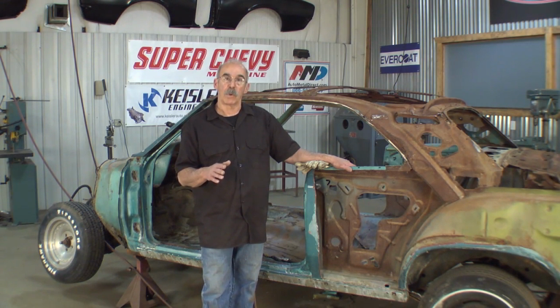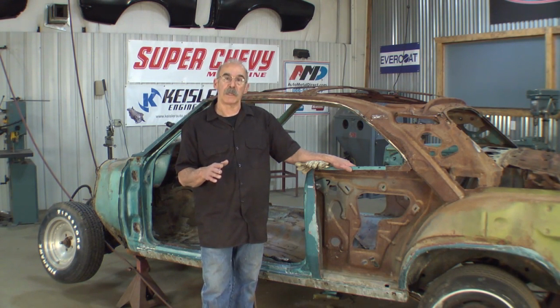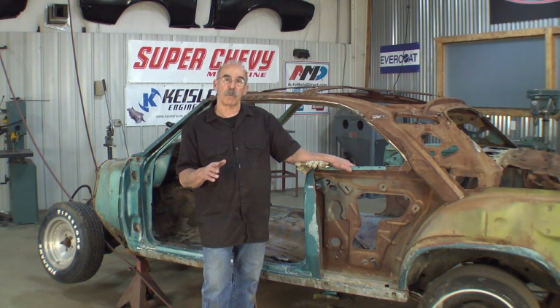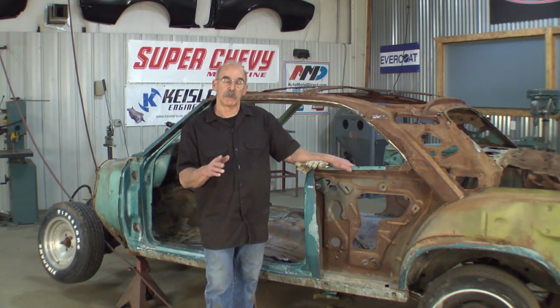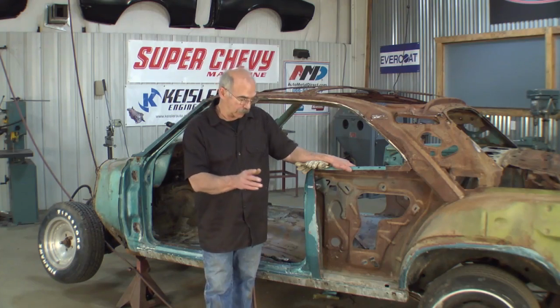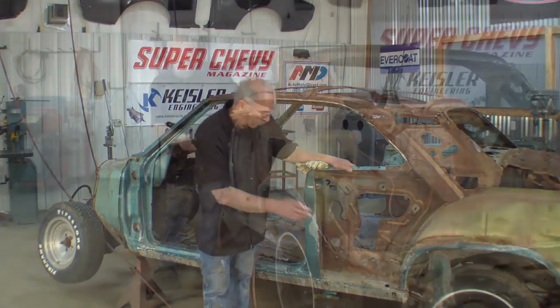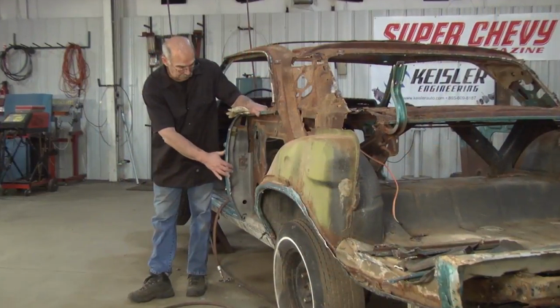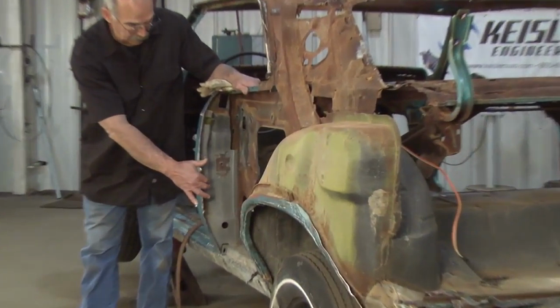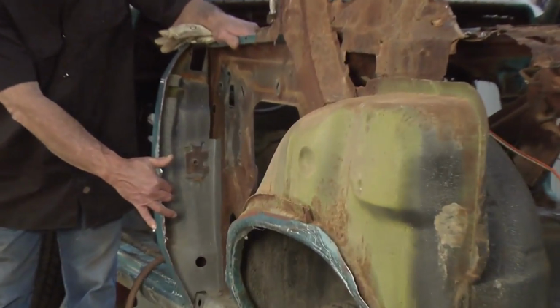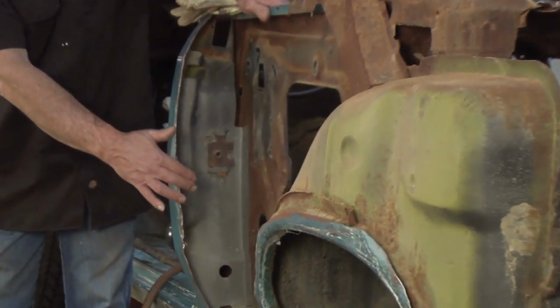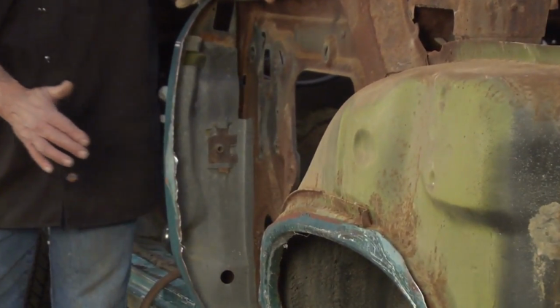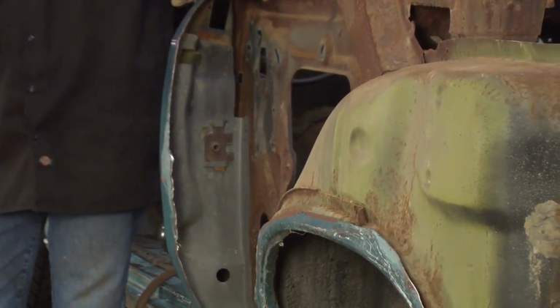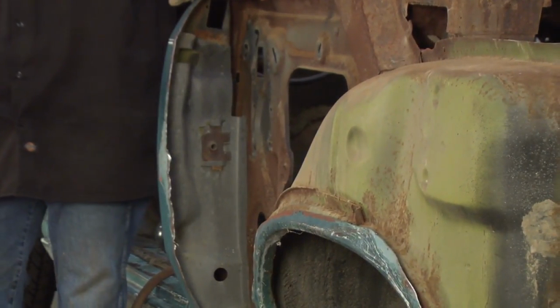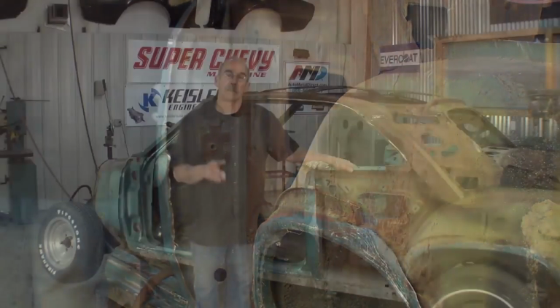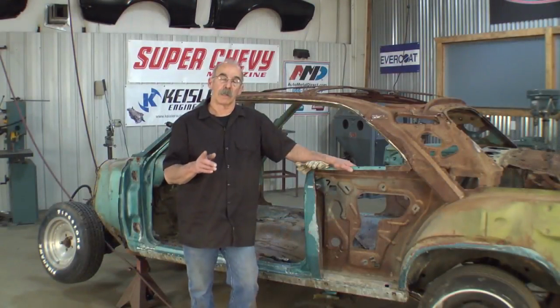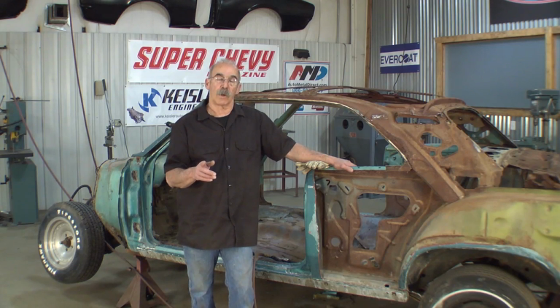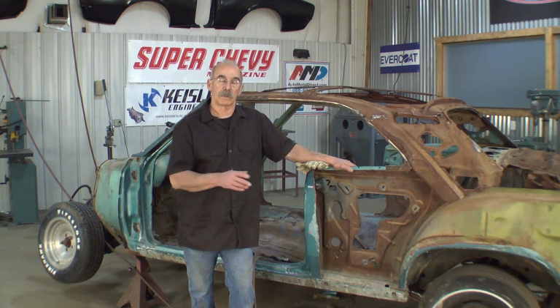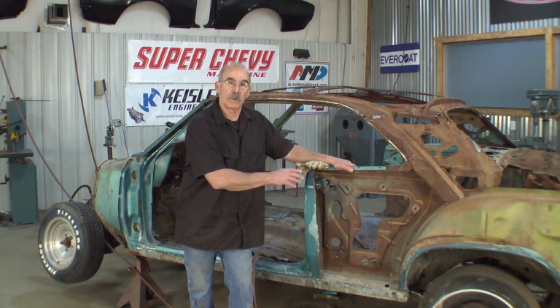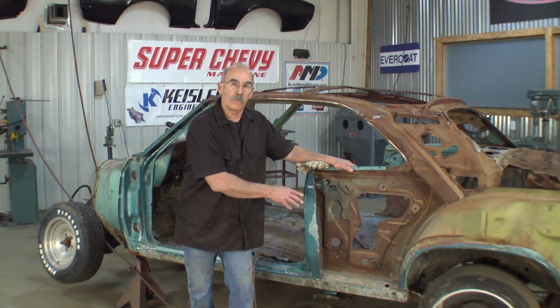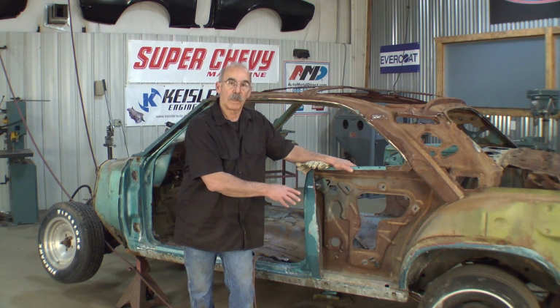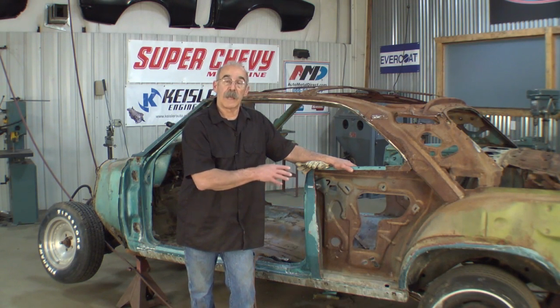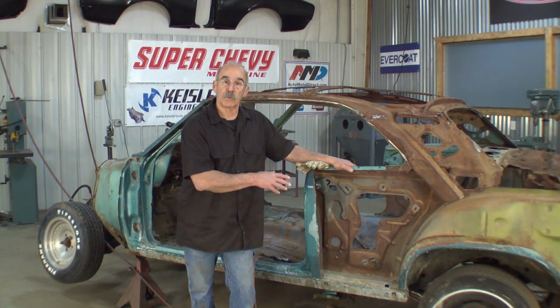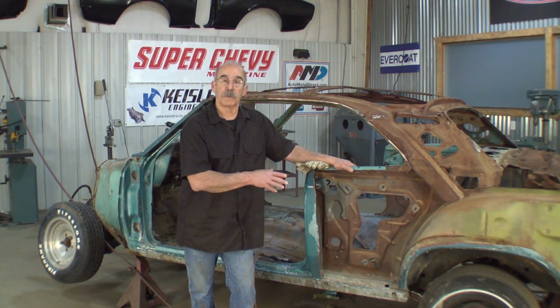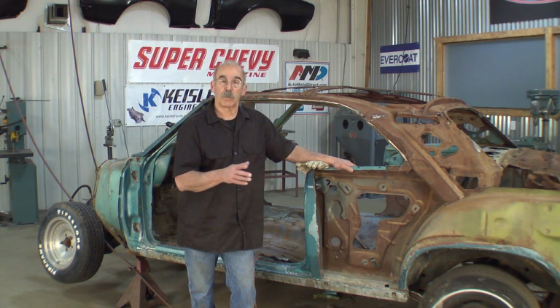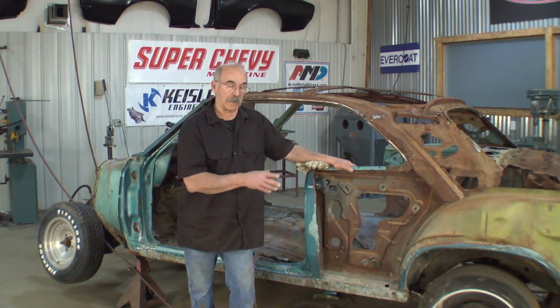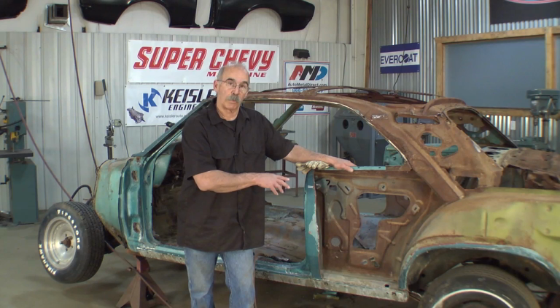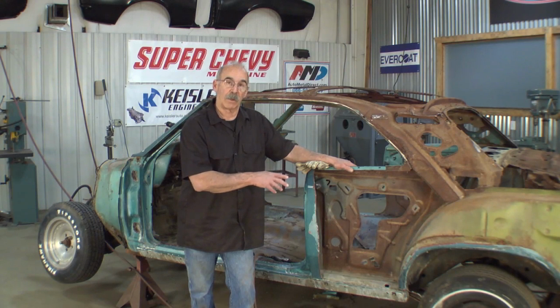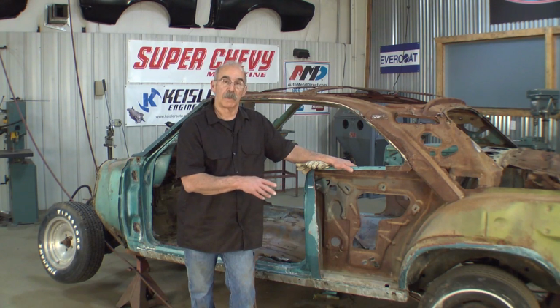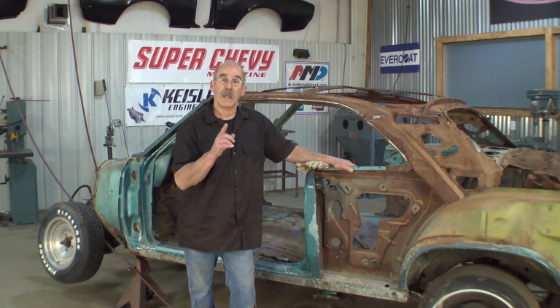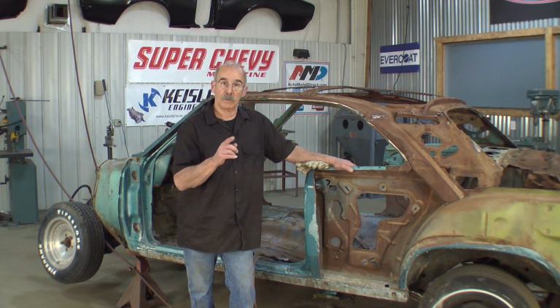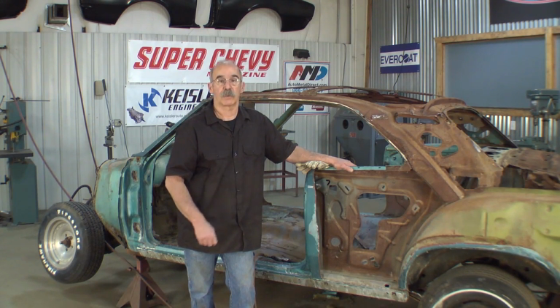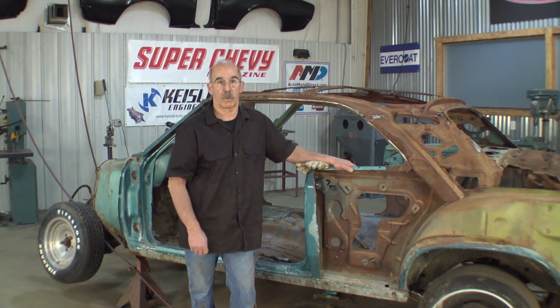One more thing you've probably noticed is right inside the door right there. That's exactly the area I was talking about — to cut long for. That's where it's welded and that's what we have to get the quarter panel off of, and we have to save that part.